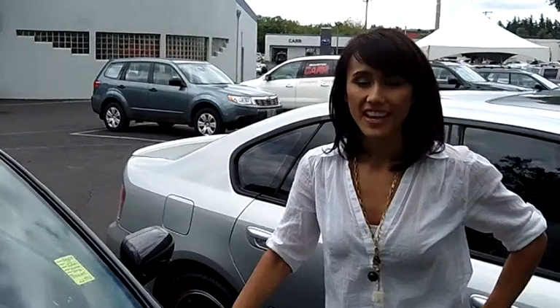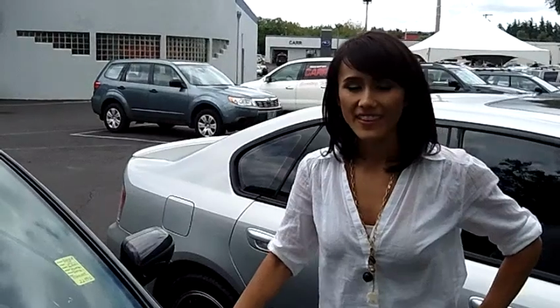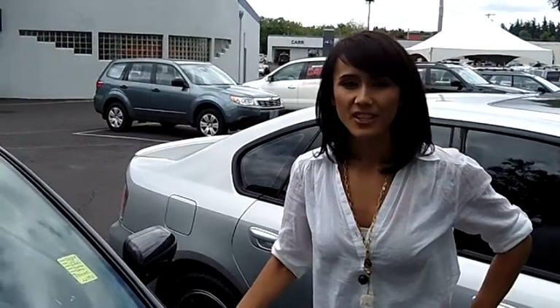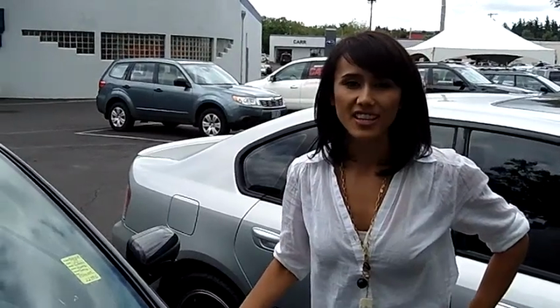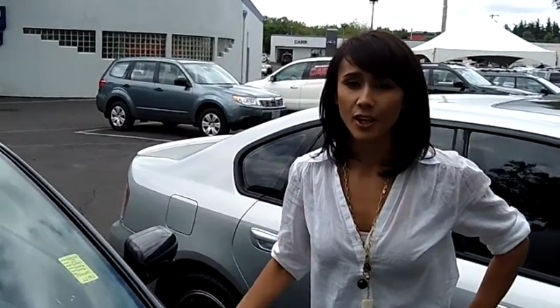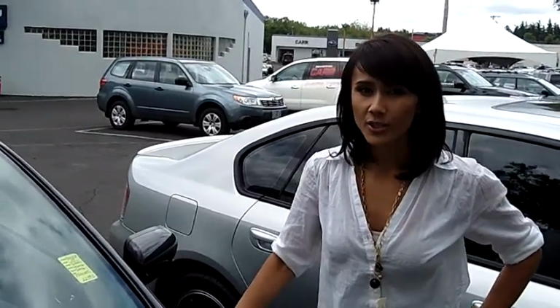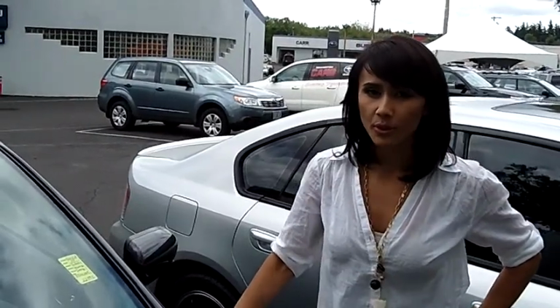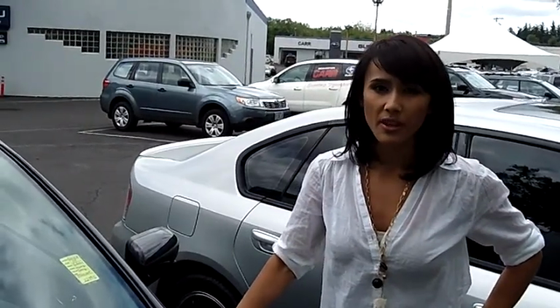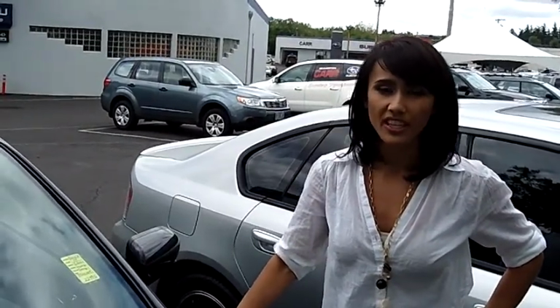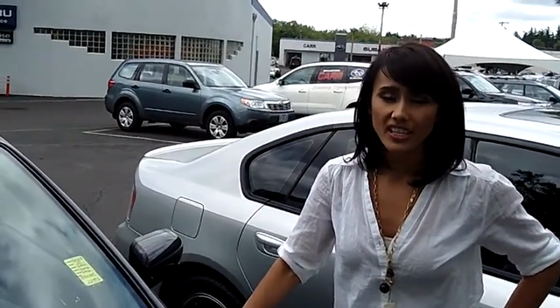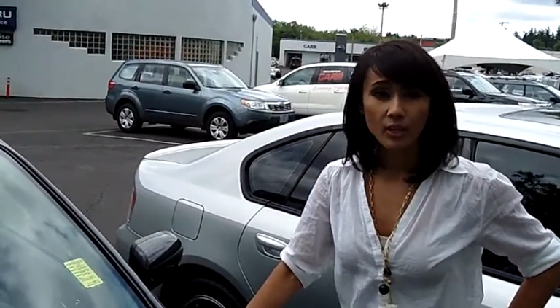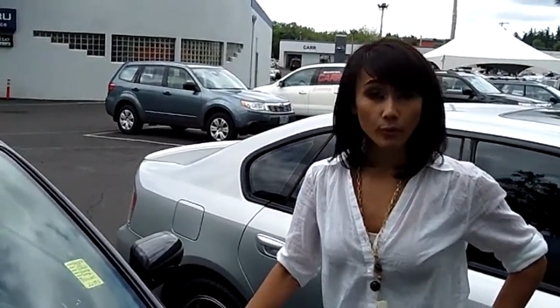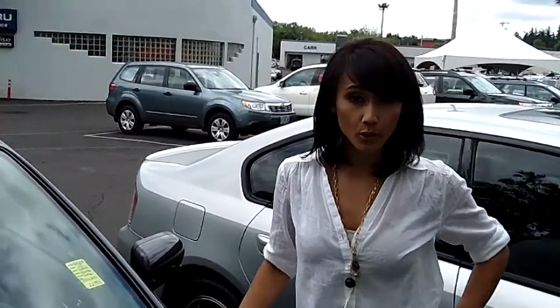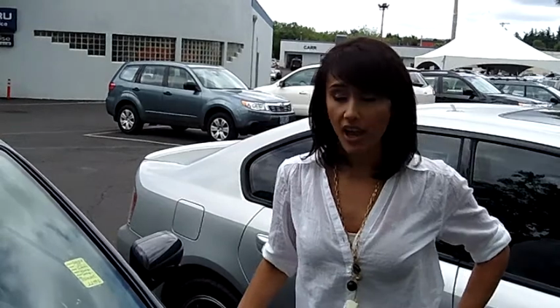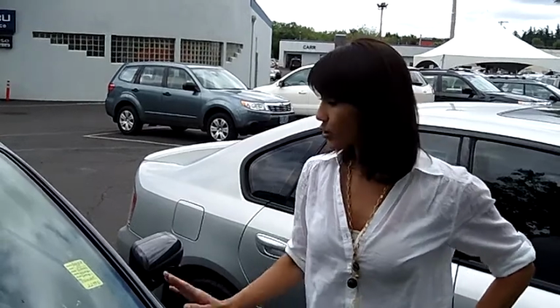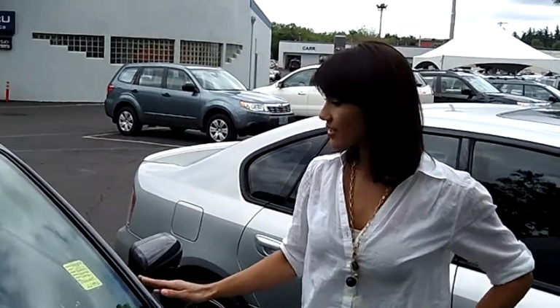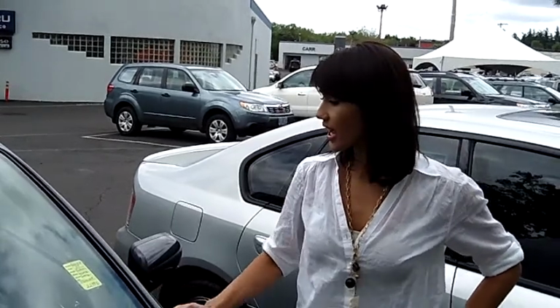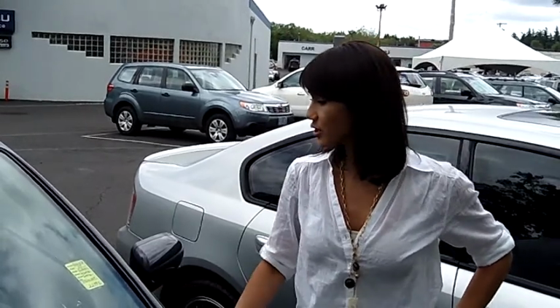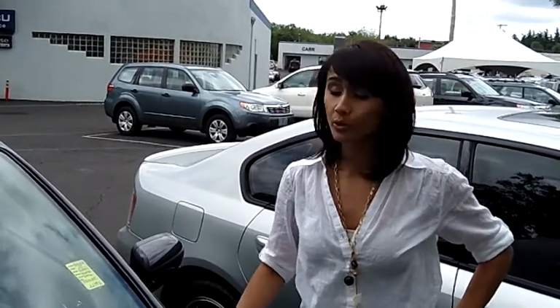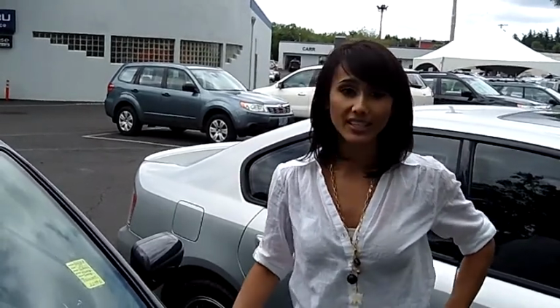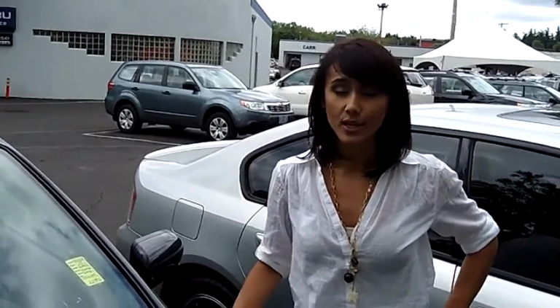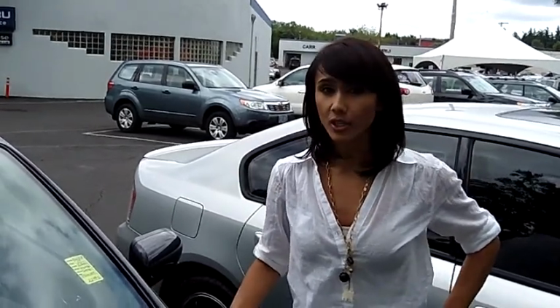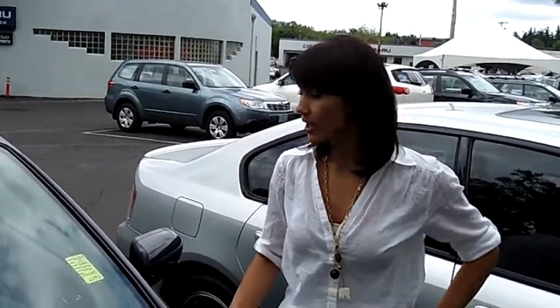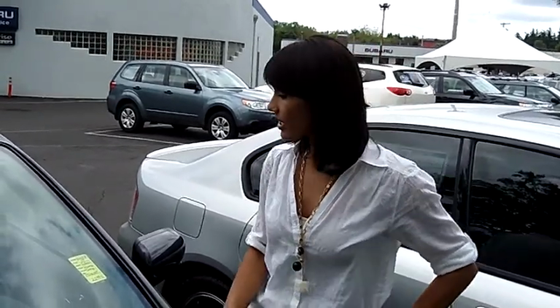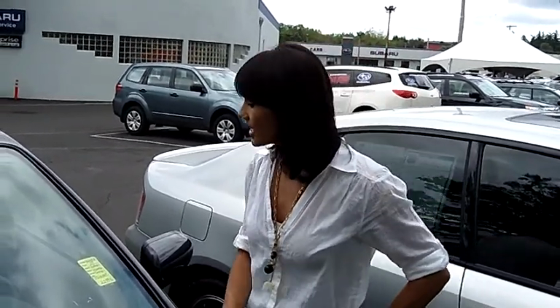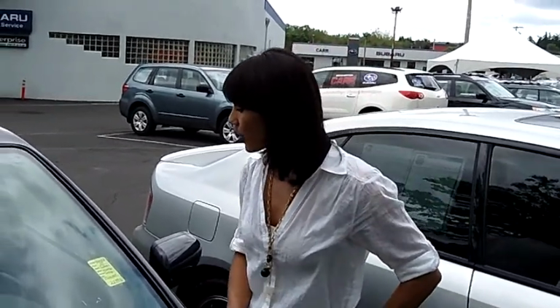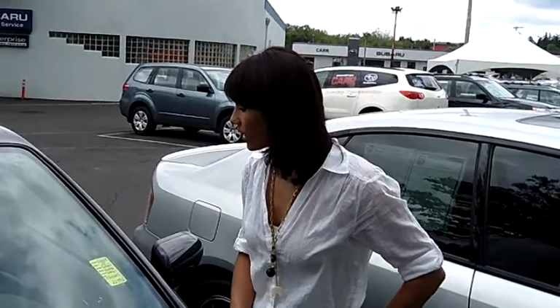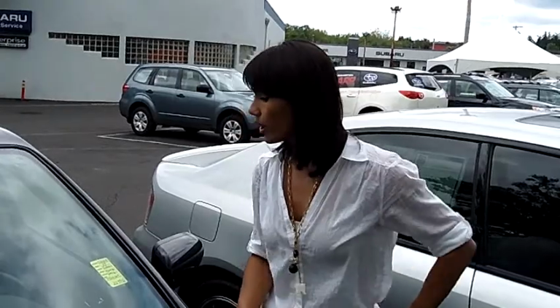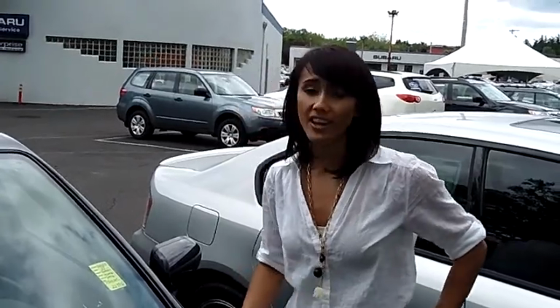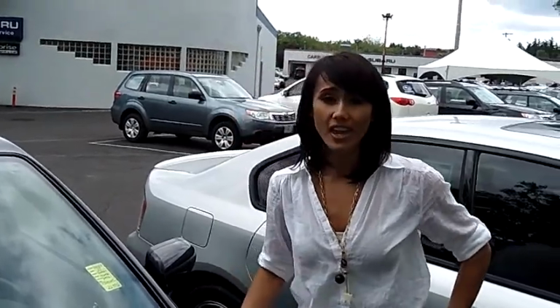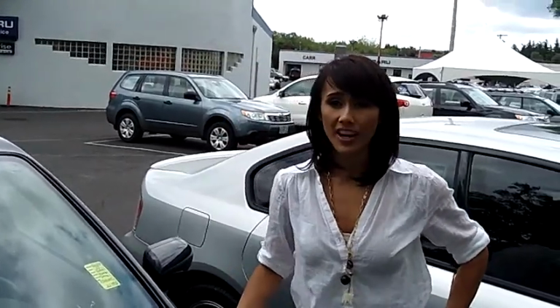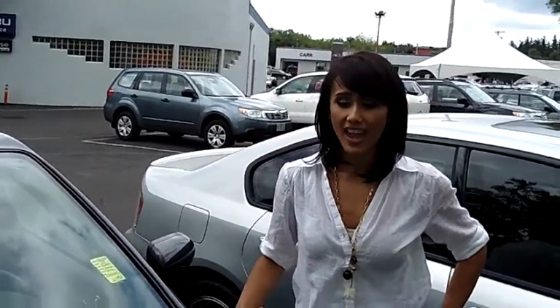Hi, this is Francesca here at Car Subaru in Beaverton. Today I'm going to give you a virtual tour of a 2009 Subaru Legacy. Stock number is S111181A.